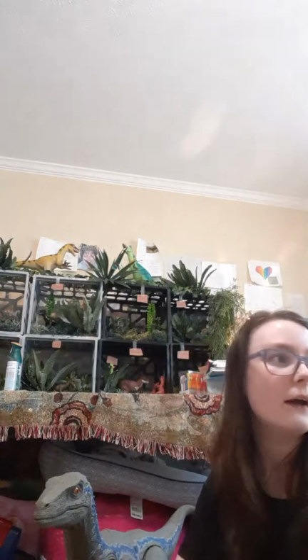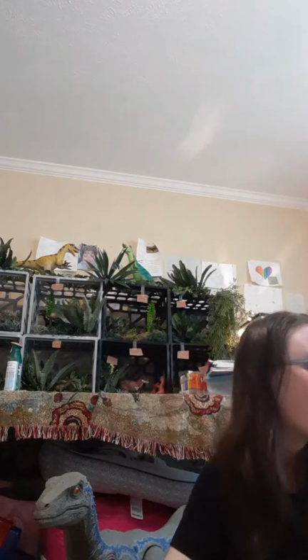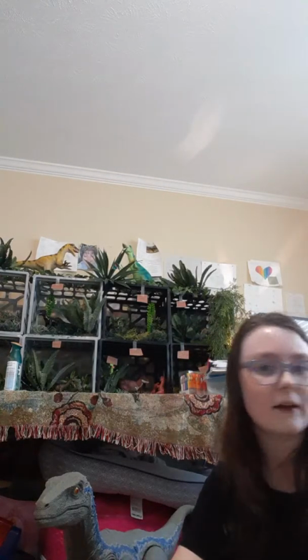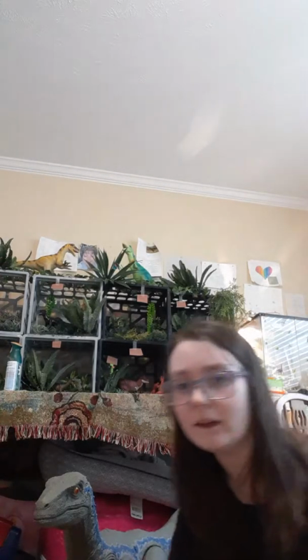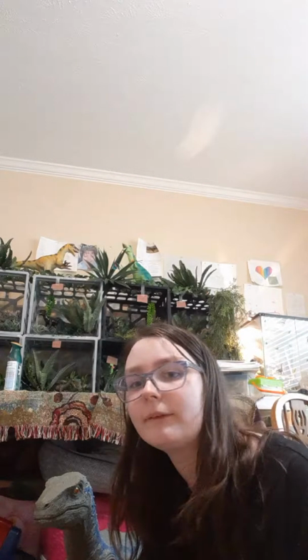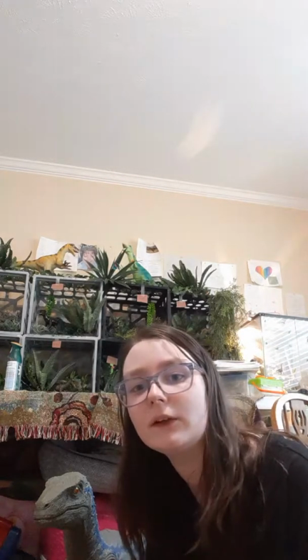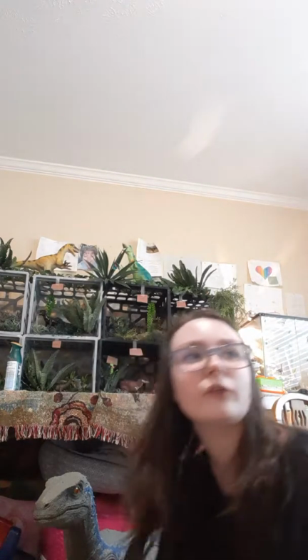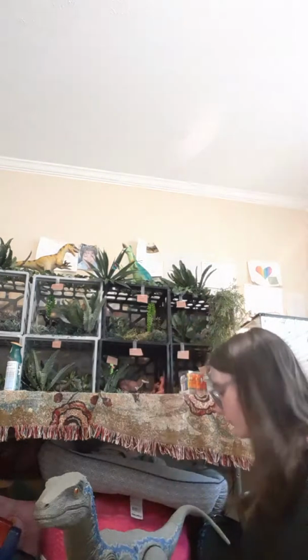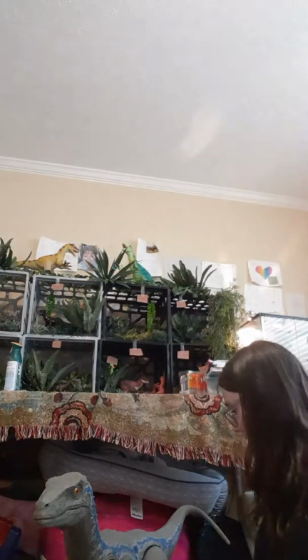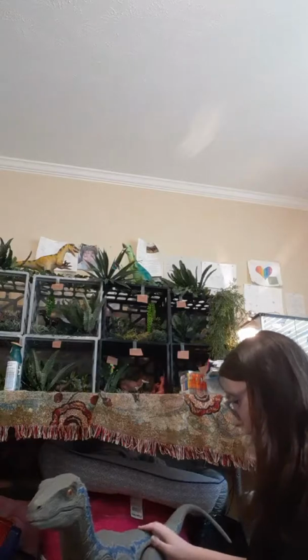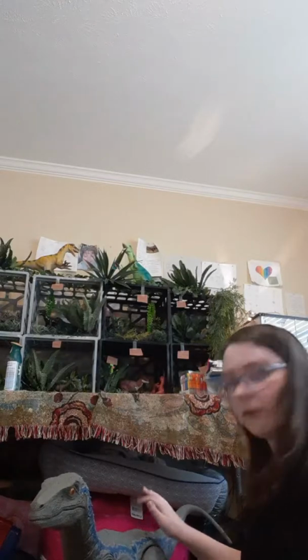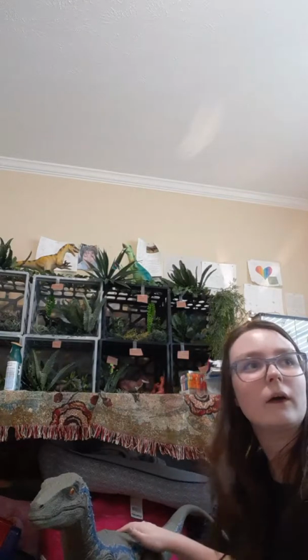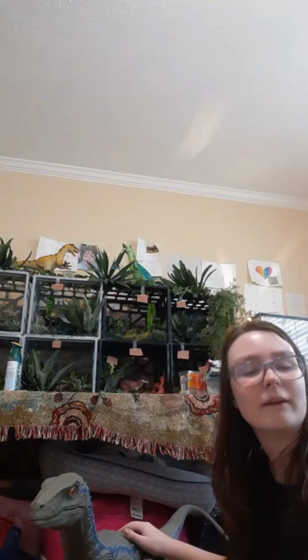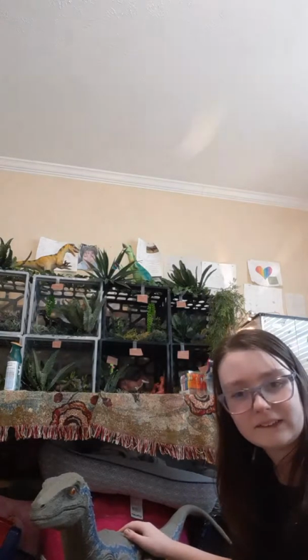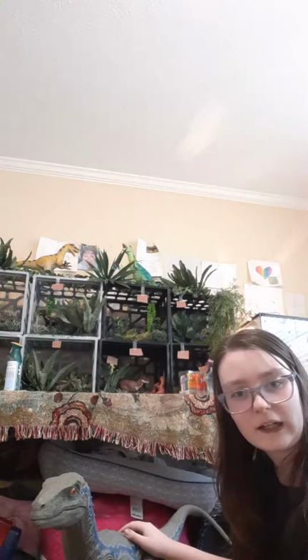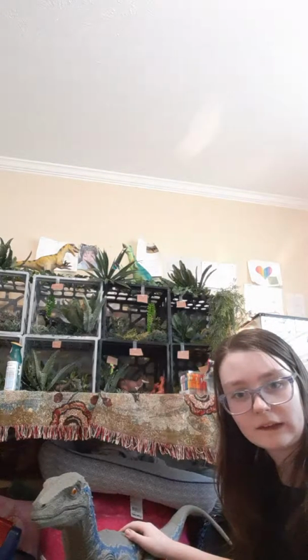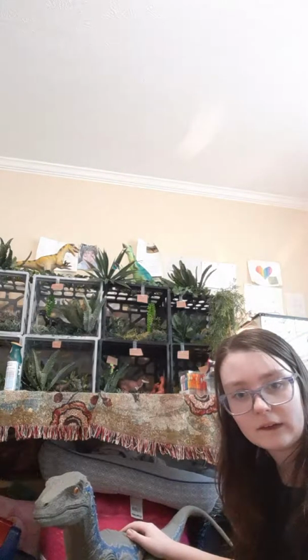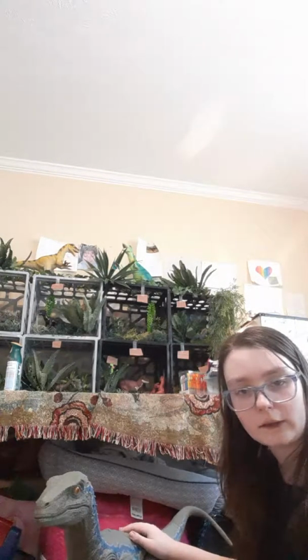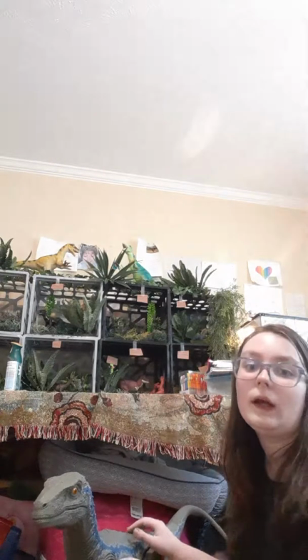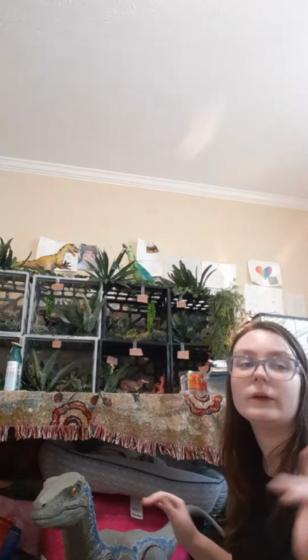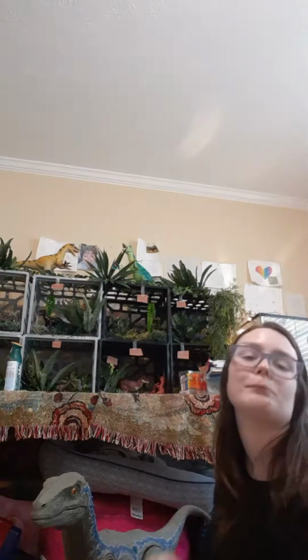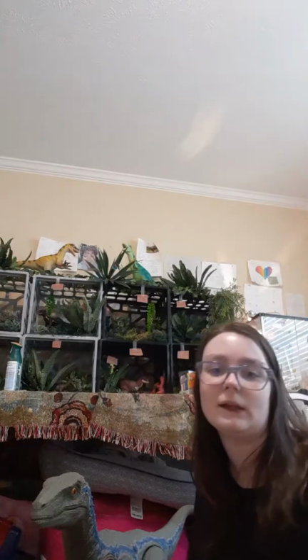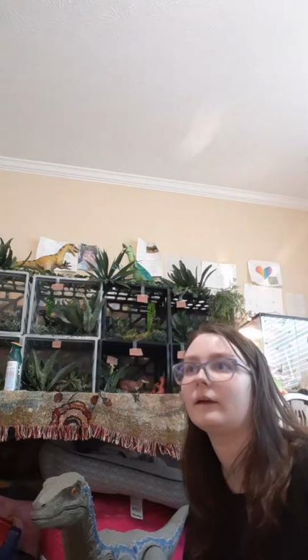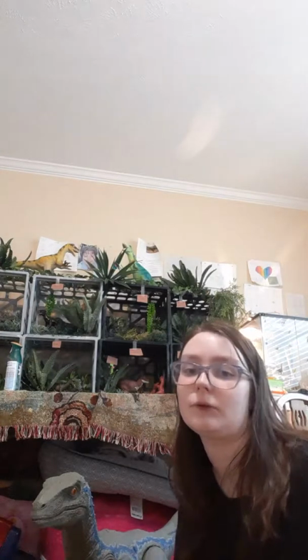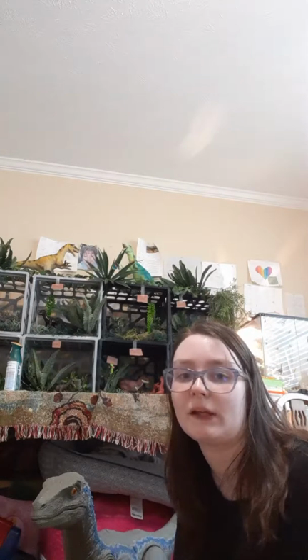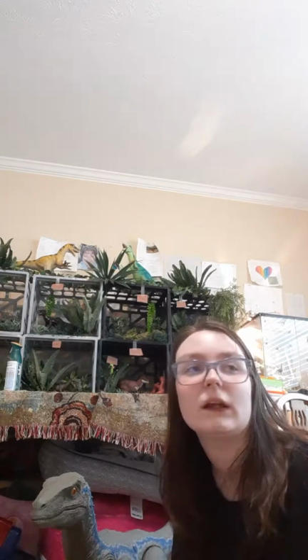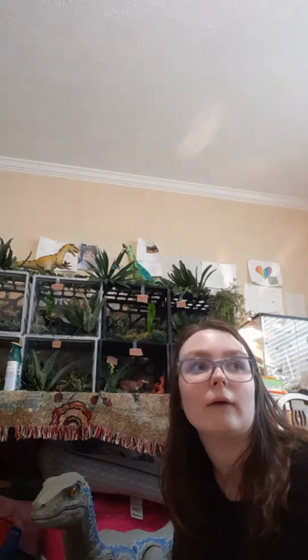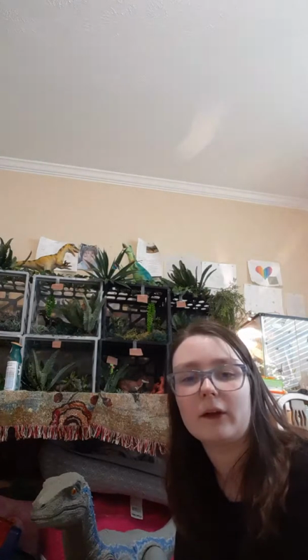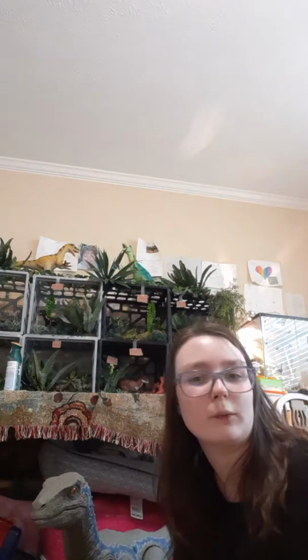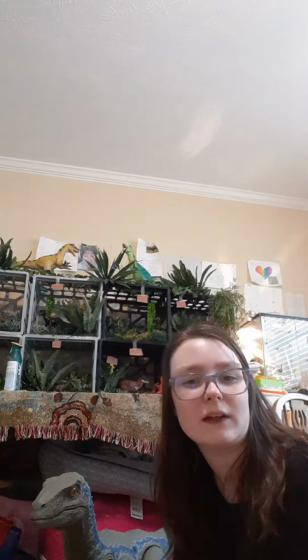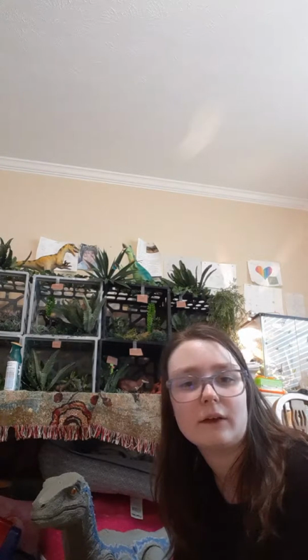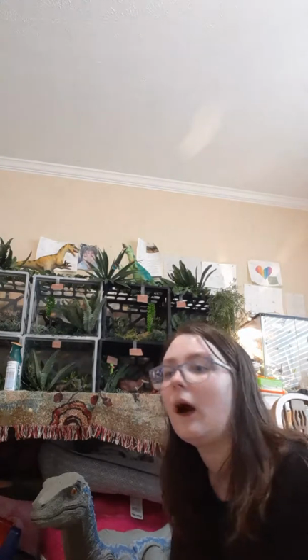If you guys have the real feel Mosasaurus, she's longer than that, I think. I would go get her — I named her Medi — but I'm too lazy to get her right now.